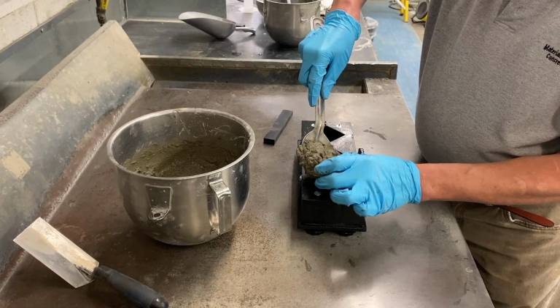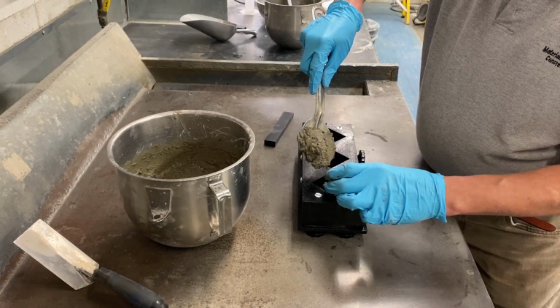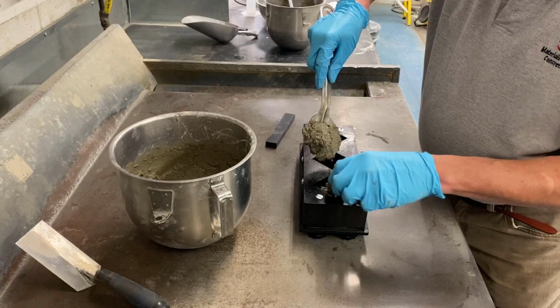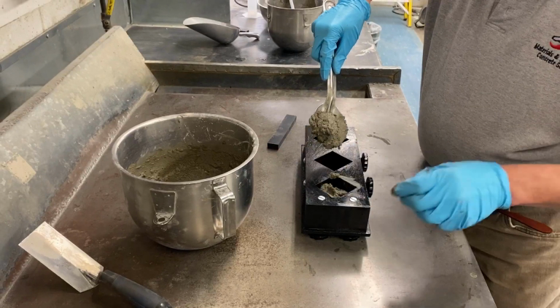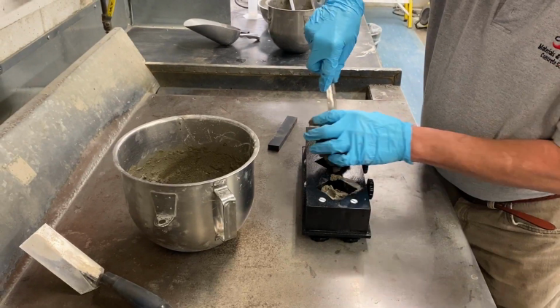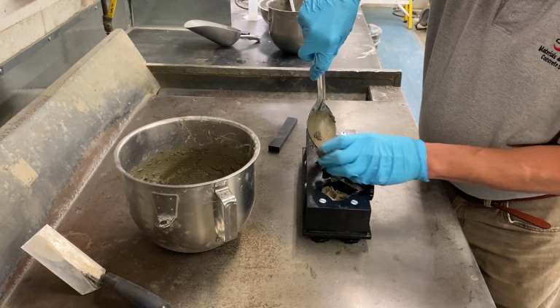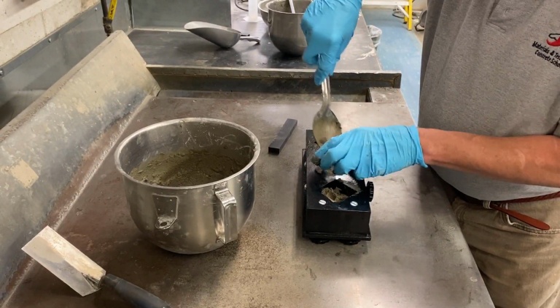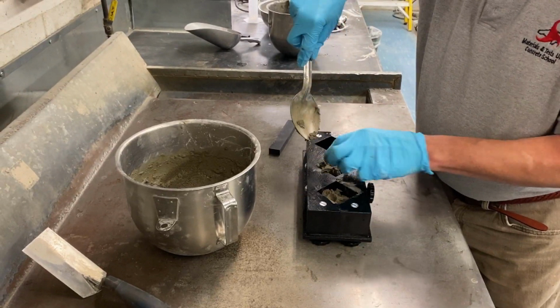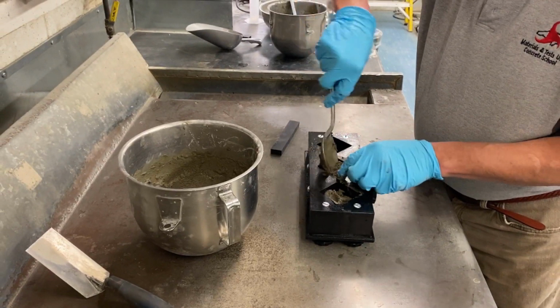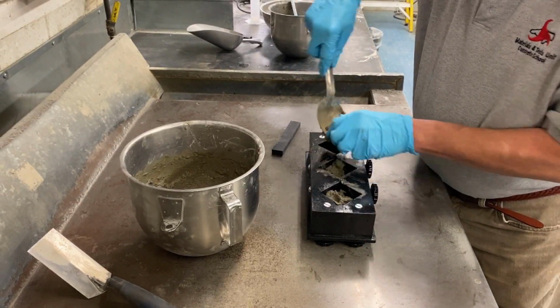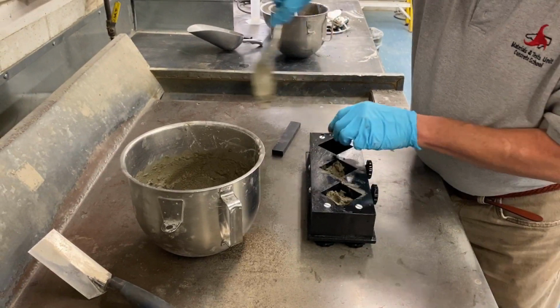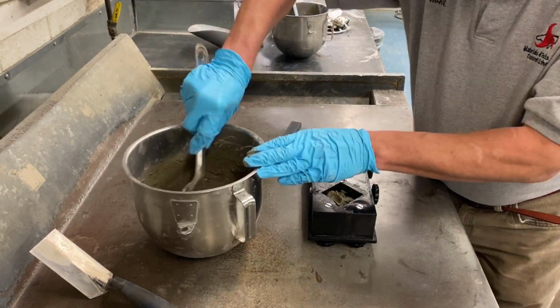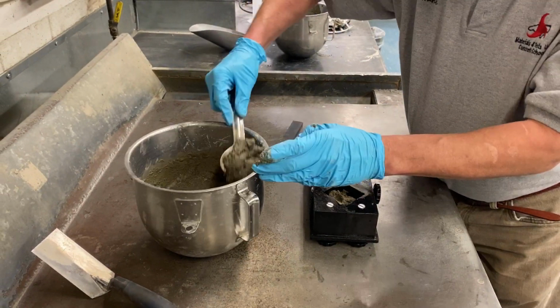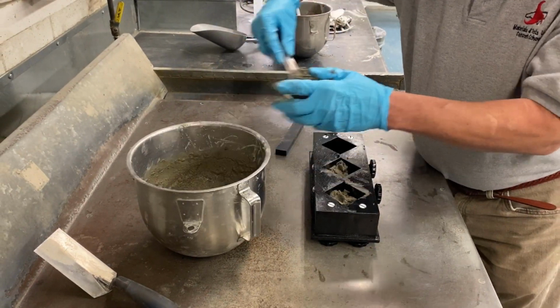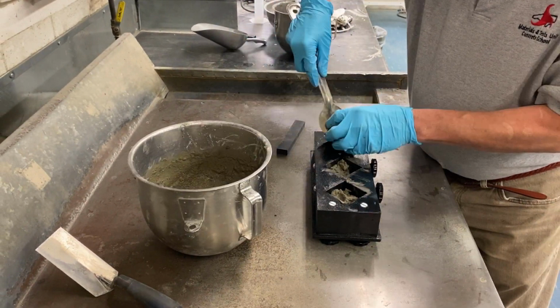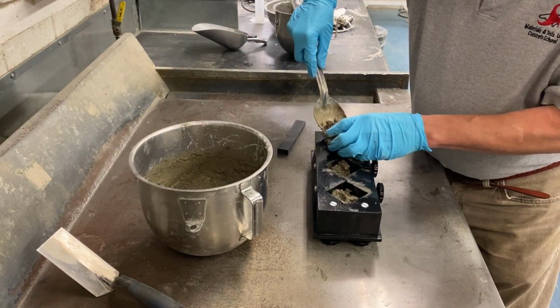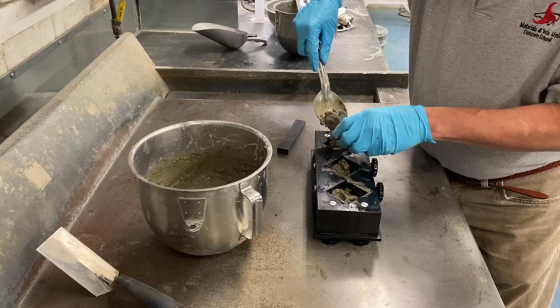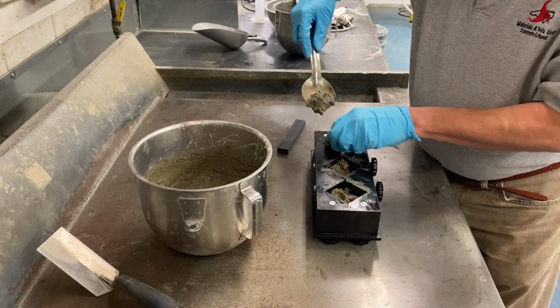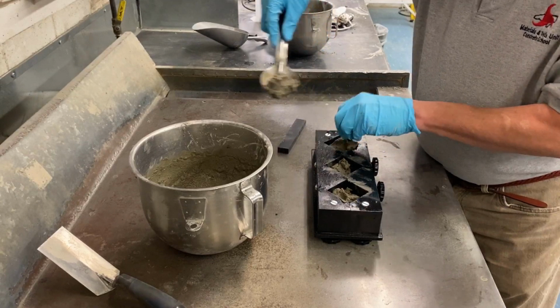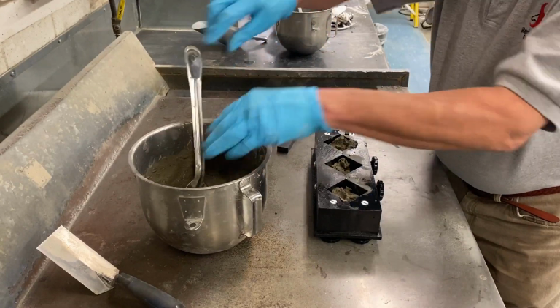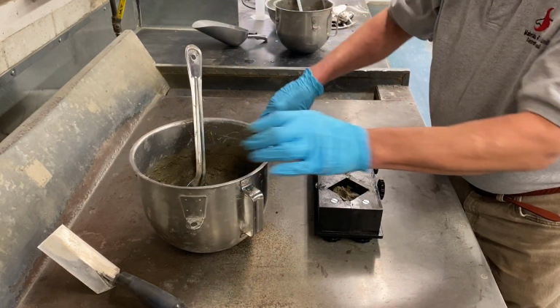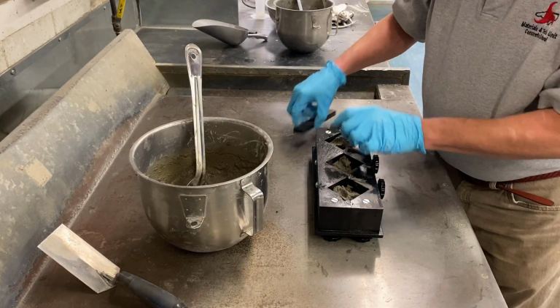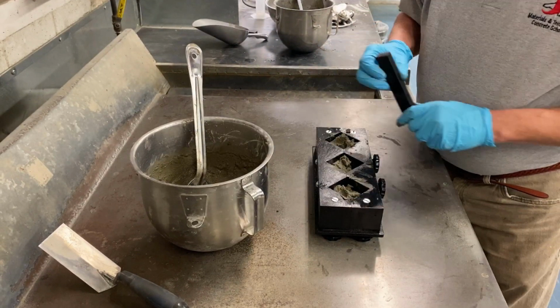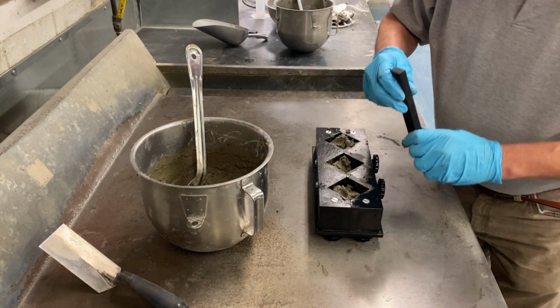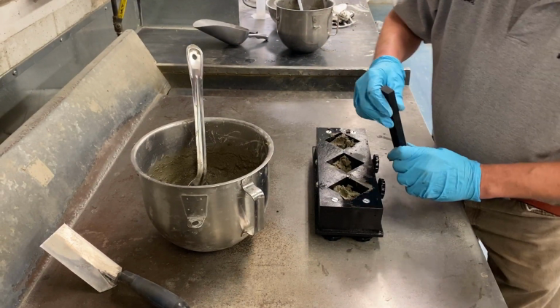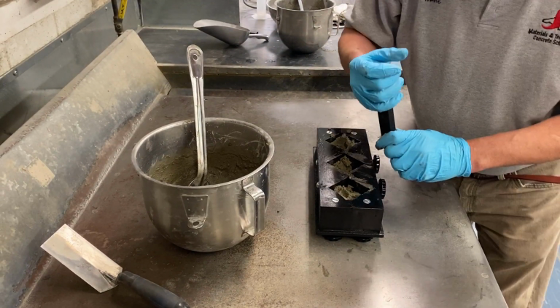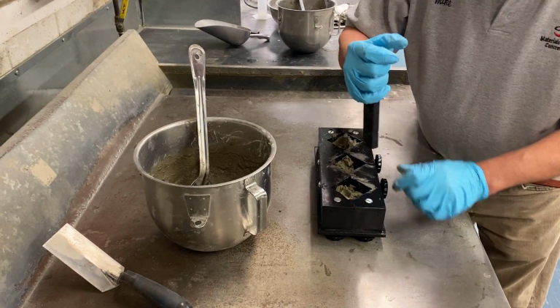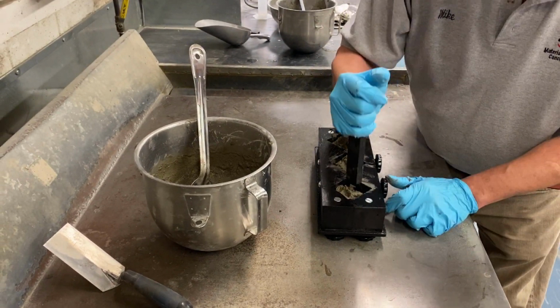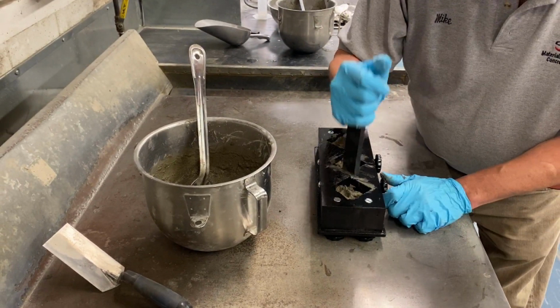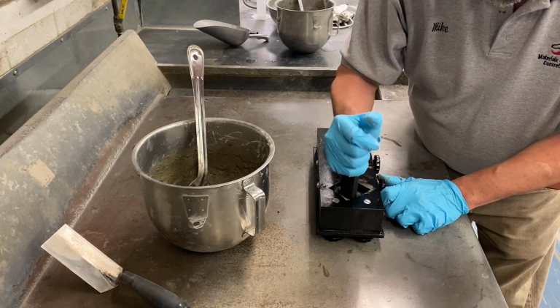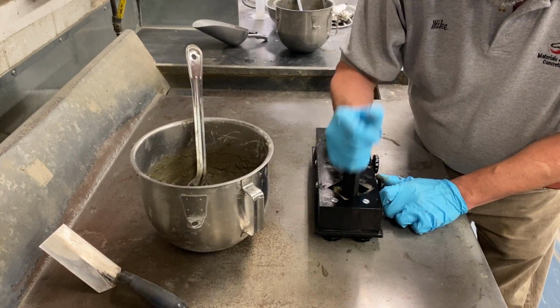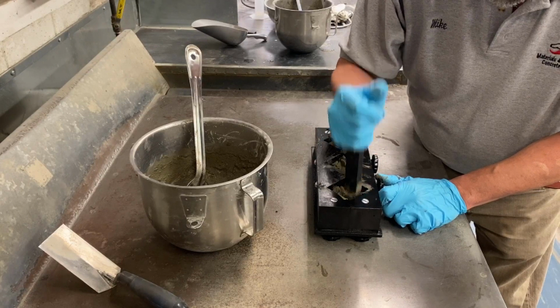Molding of the specimen should begin within two and a half minutes of completion of mixing the grout. The grout should be added to the molds in two separate layers. Apply the first layer approximately half full in each of the cube compartments.